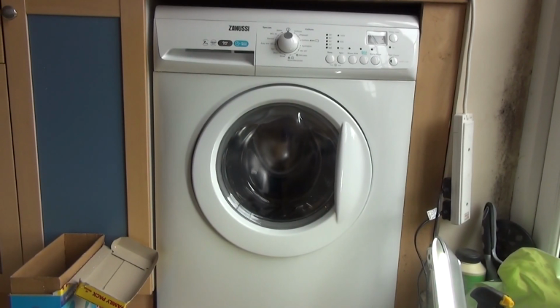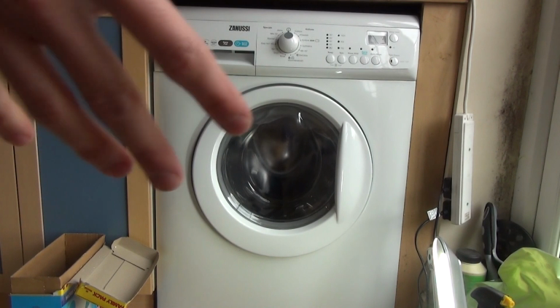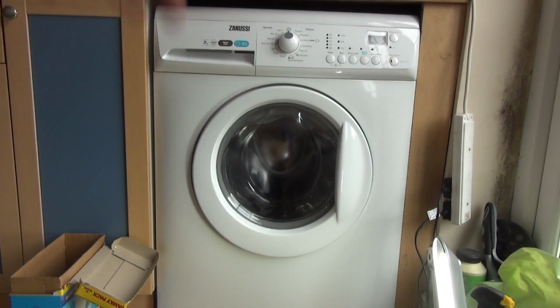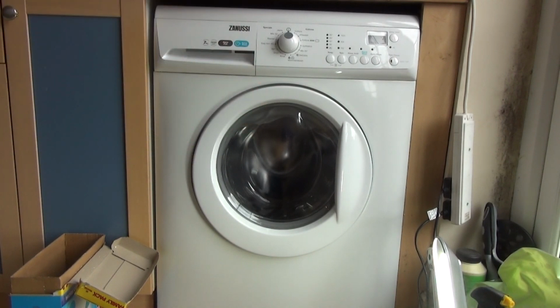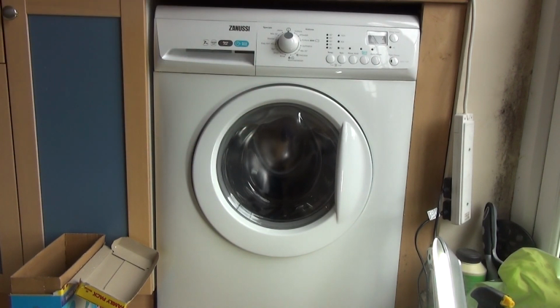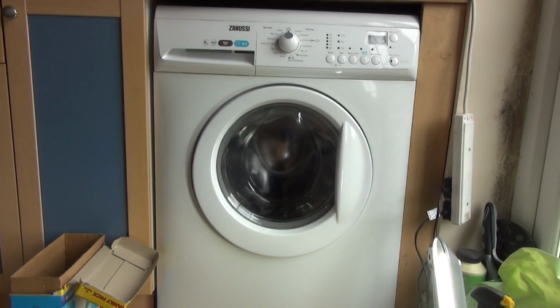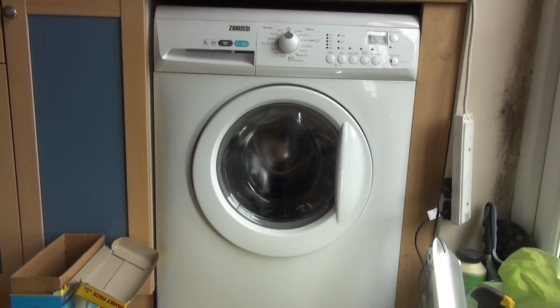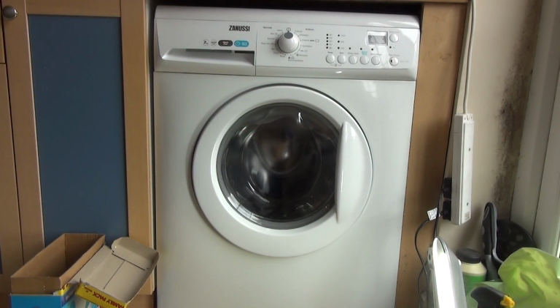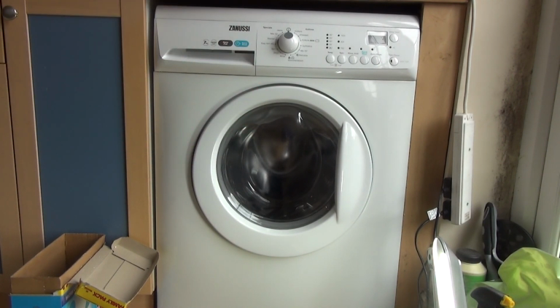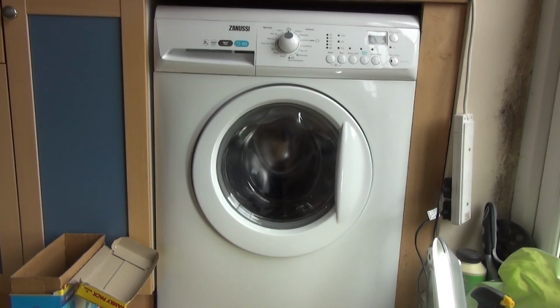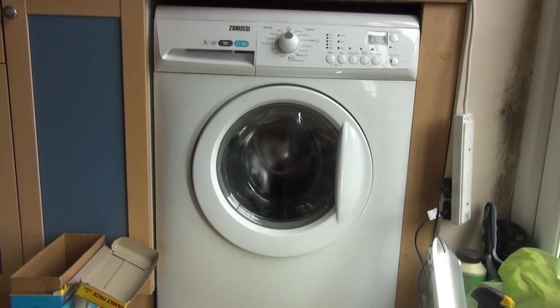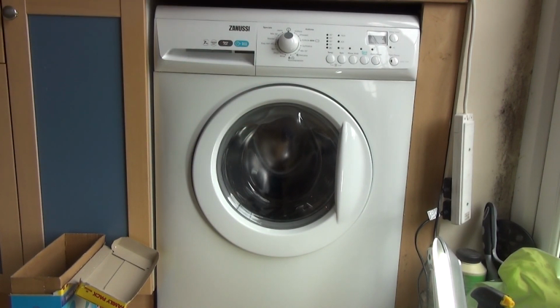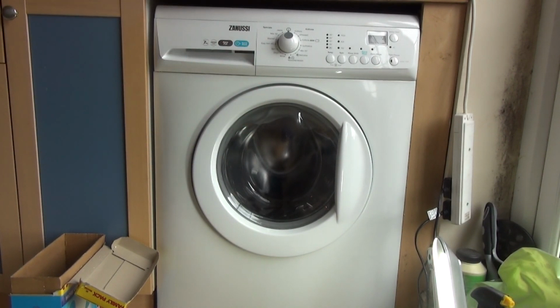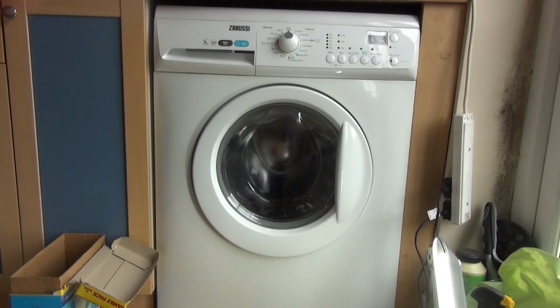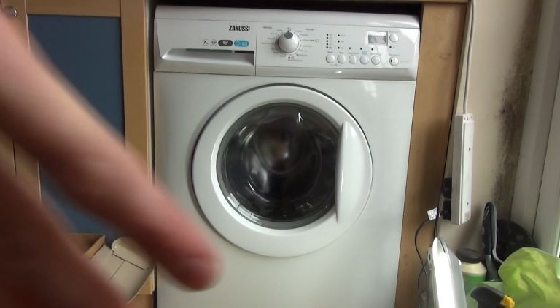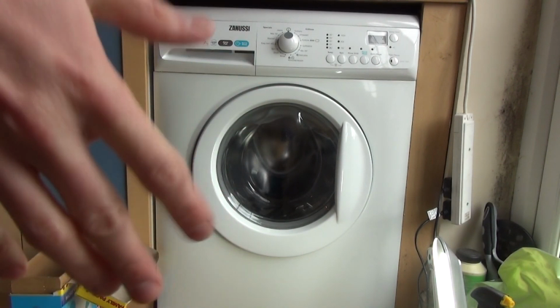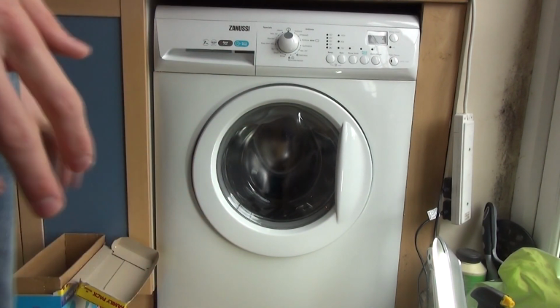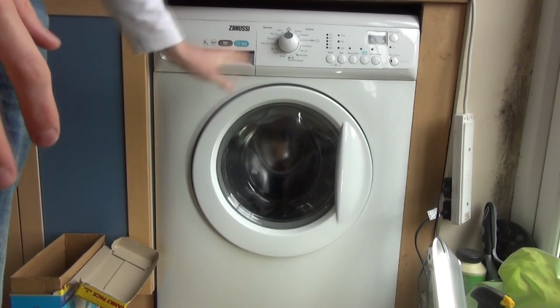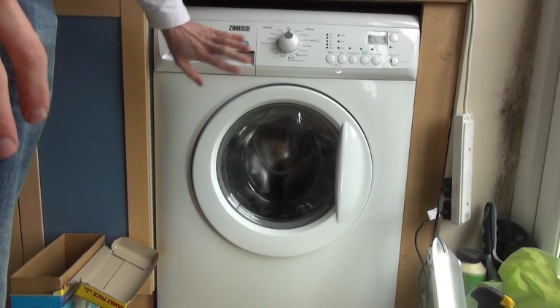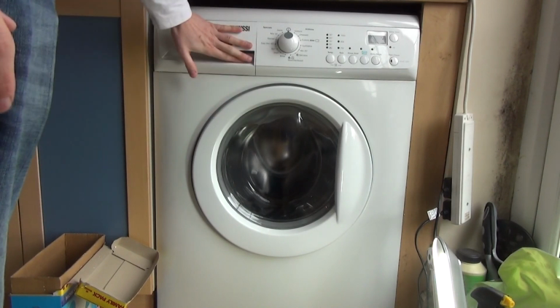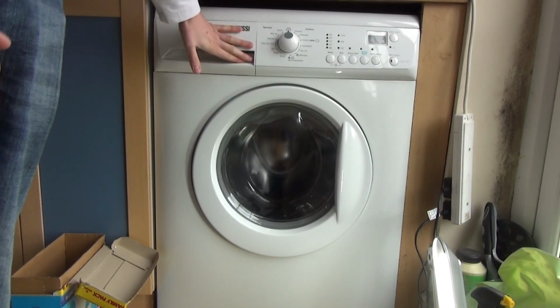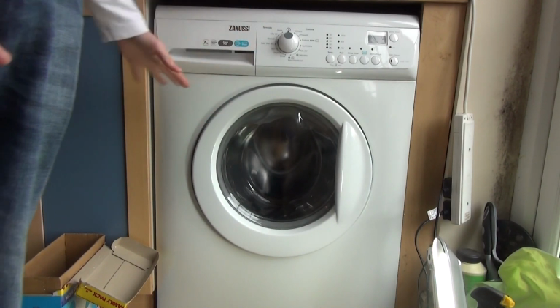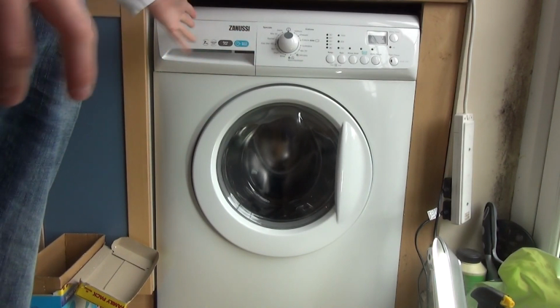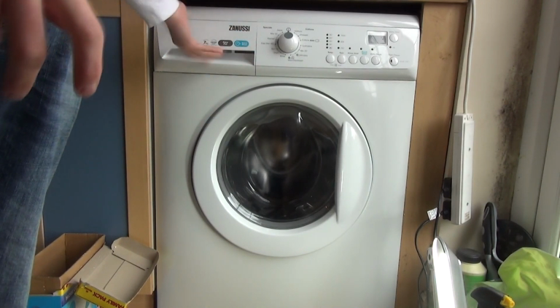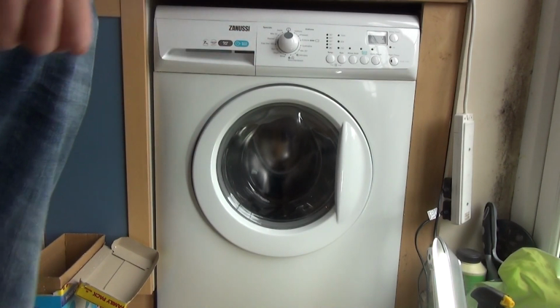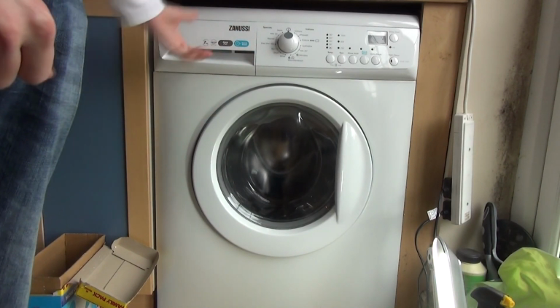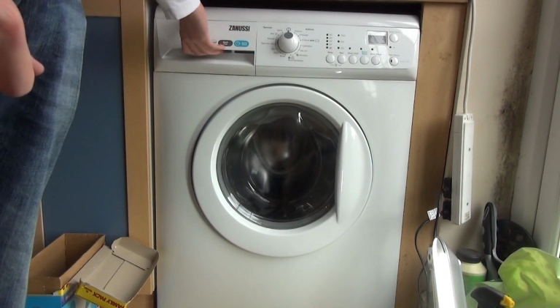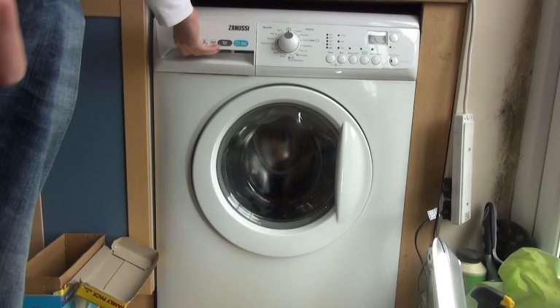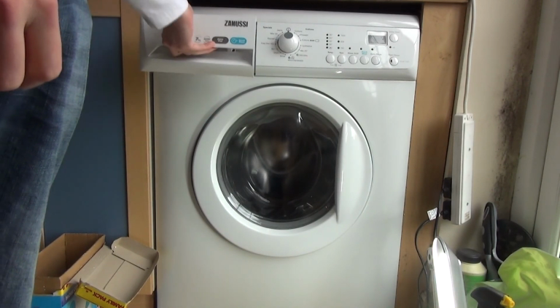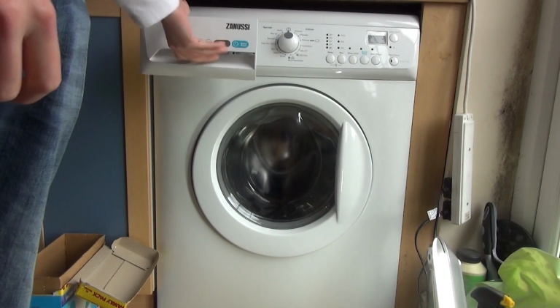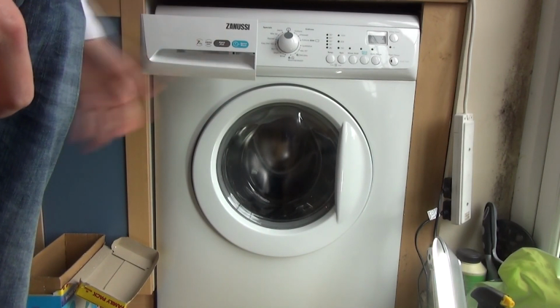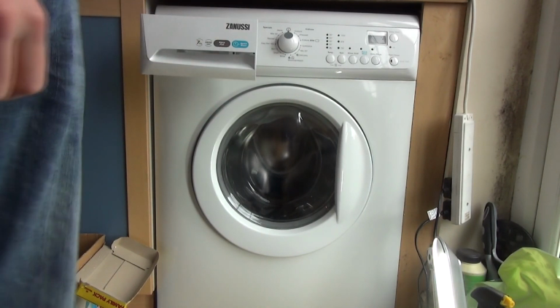This is how to clean the drawer on your Zanussi Aquaphor washing machine. You'll locate the drawer at the top of the machine on the left and pull it out.